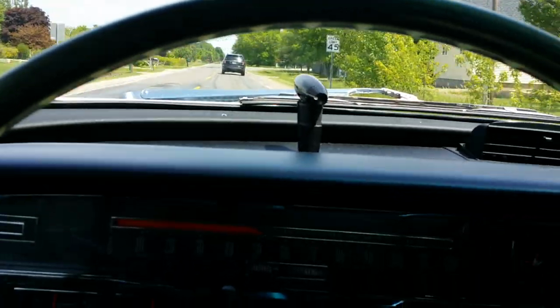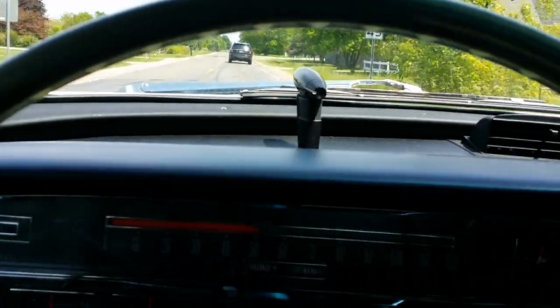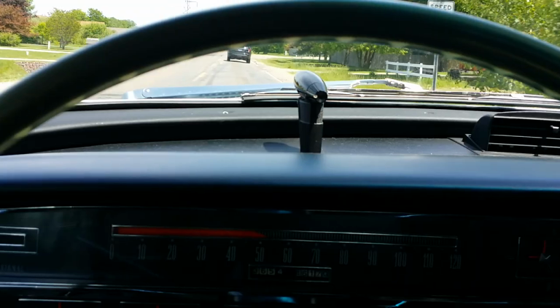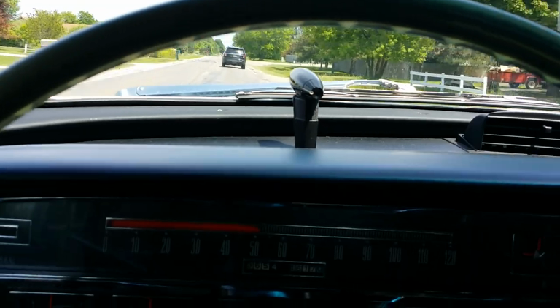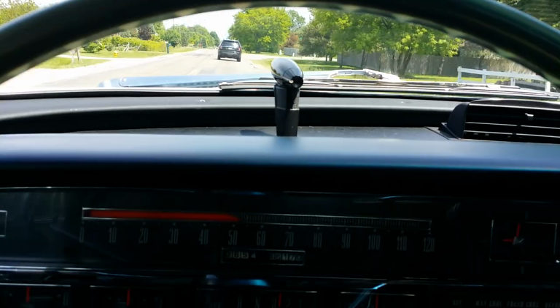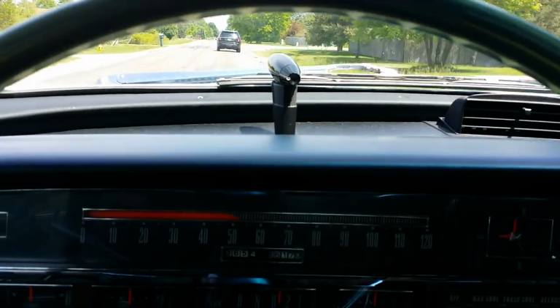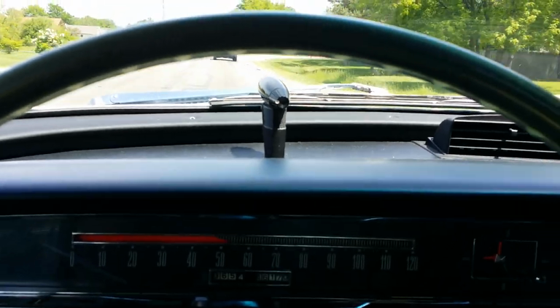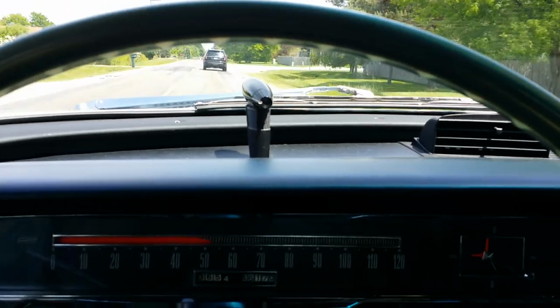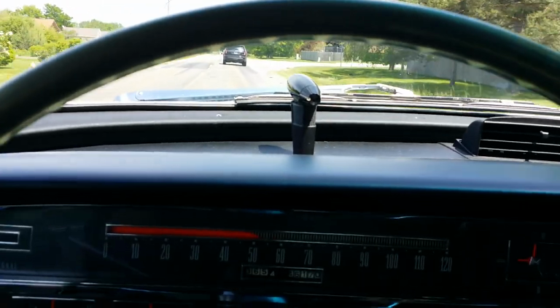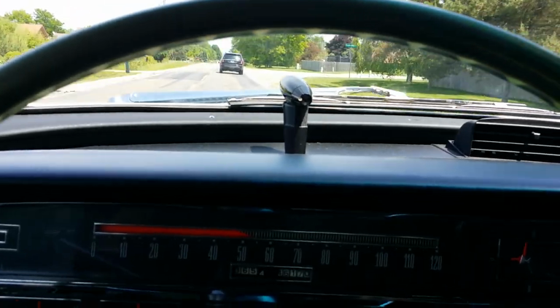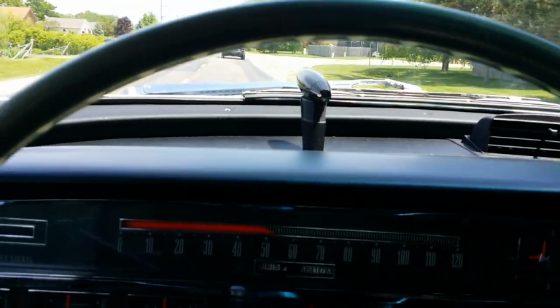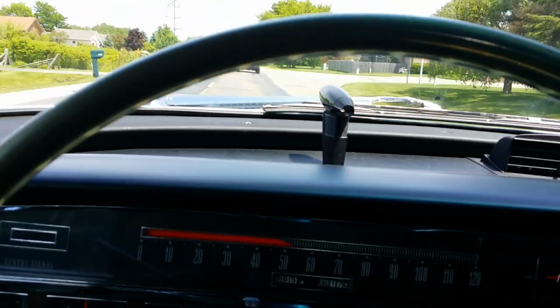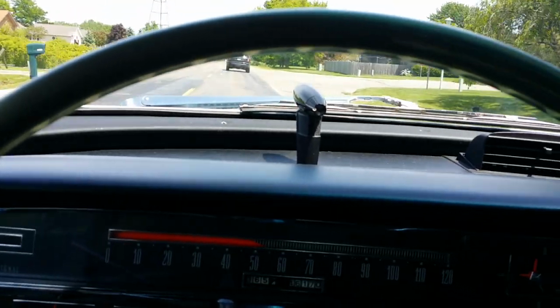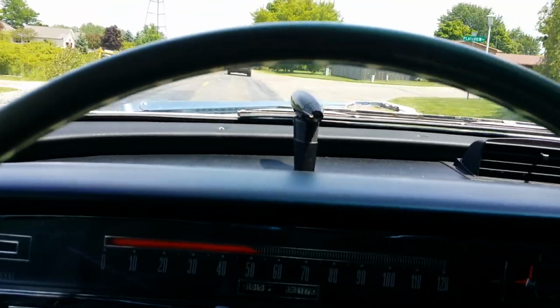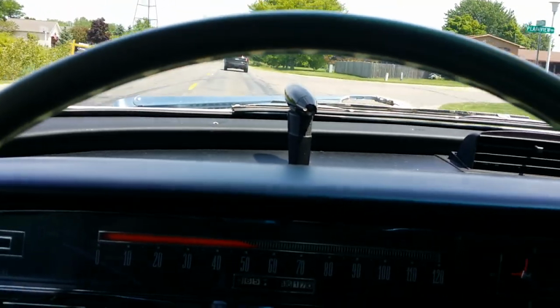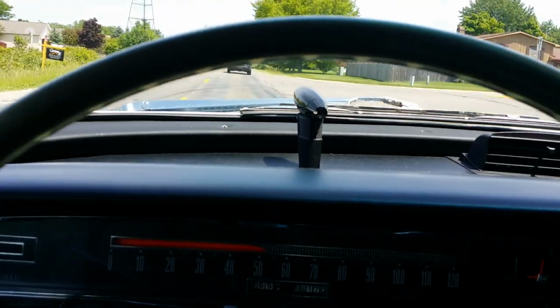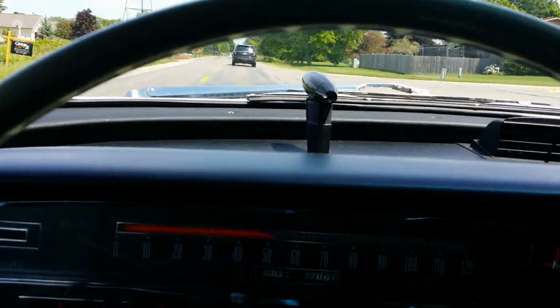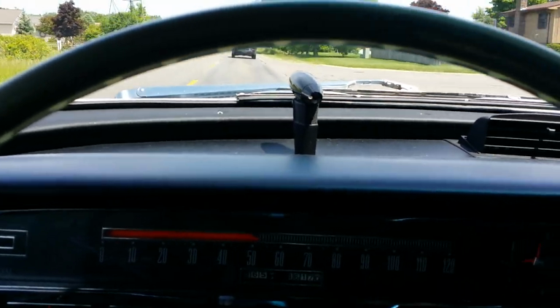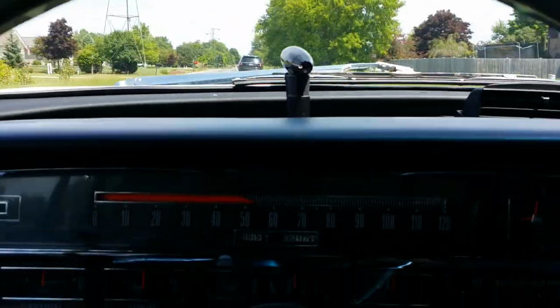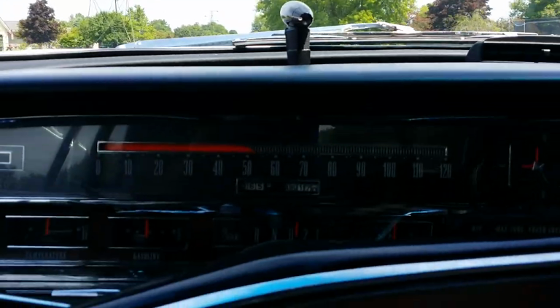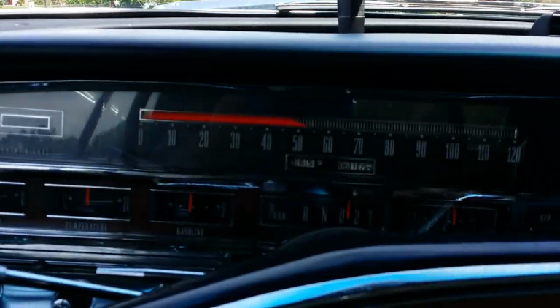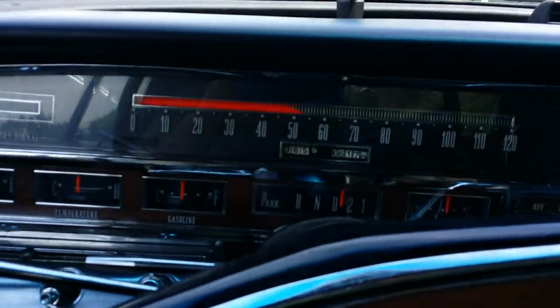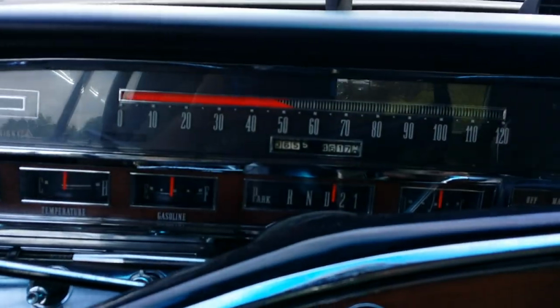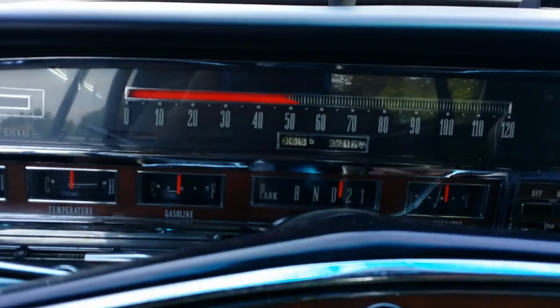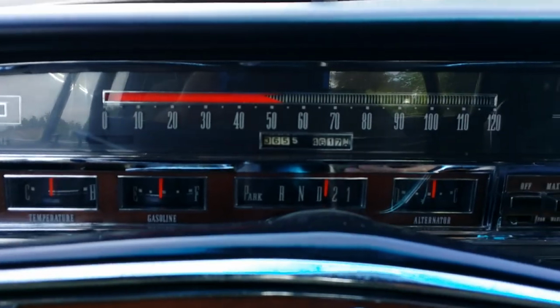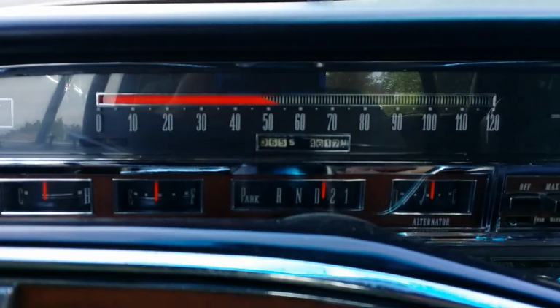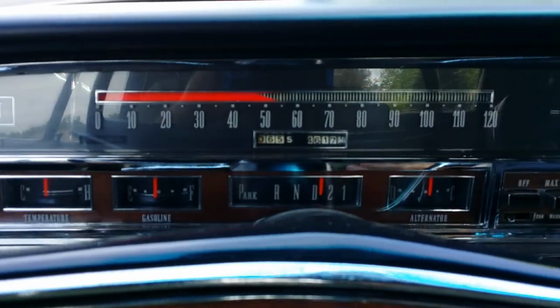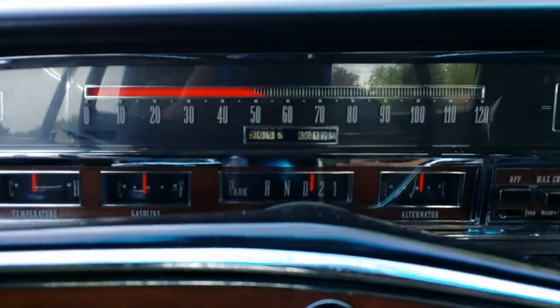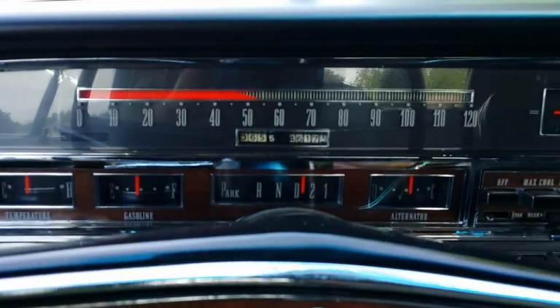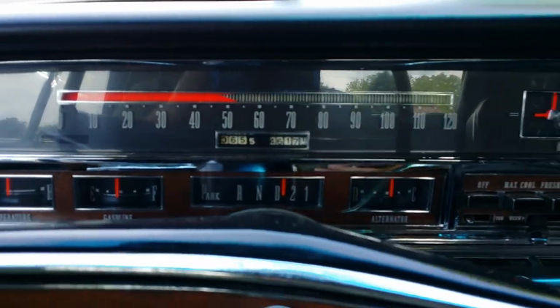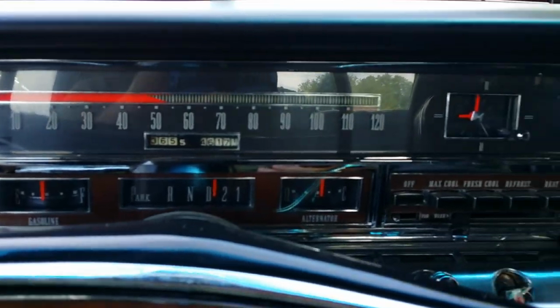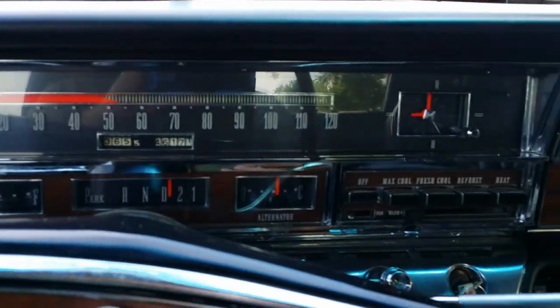The digital paint meter indicates 7 to 9 mils in most areas, some as high as 11 or 12. So there's not much paint added to the car regardless.